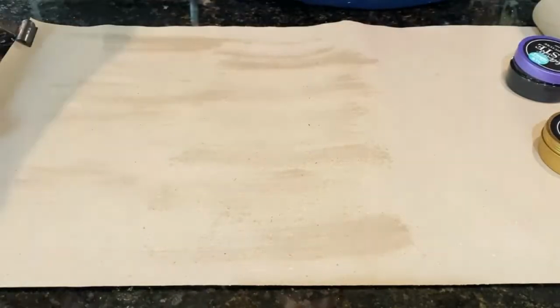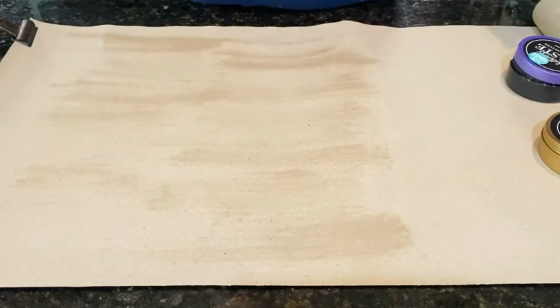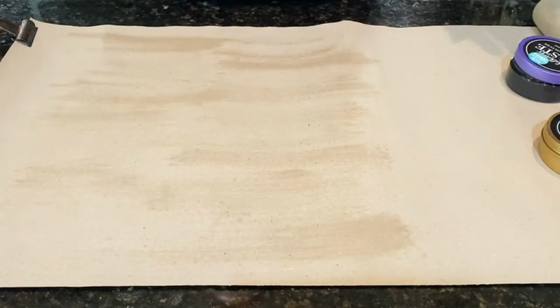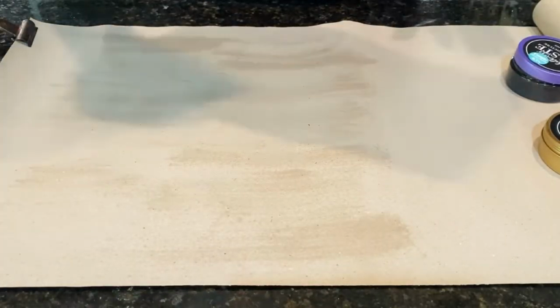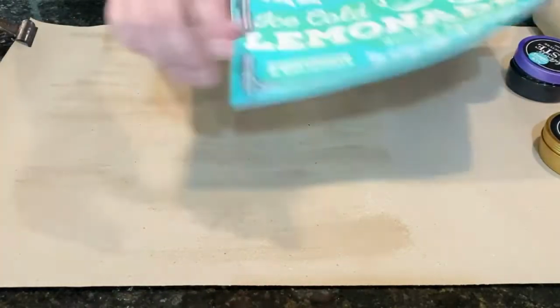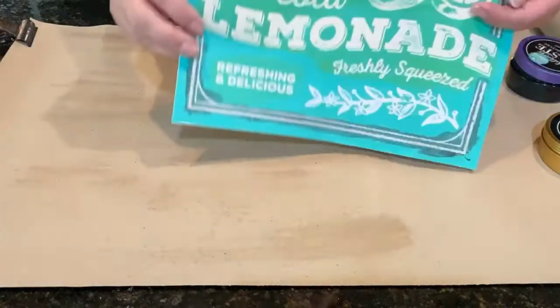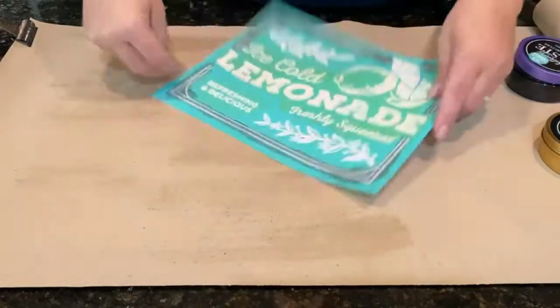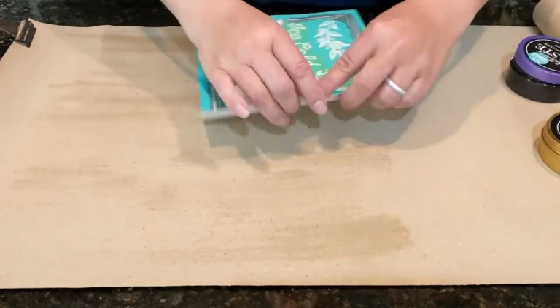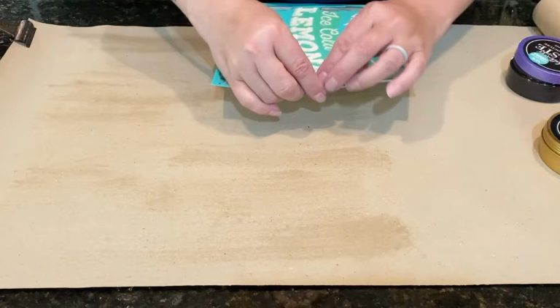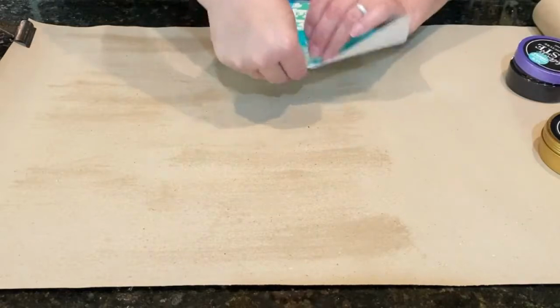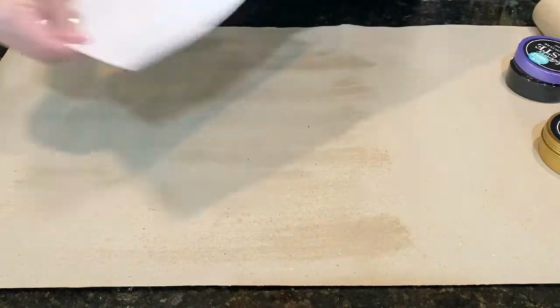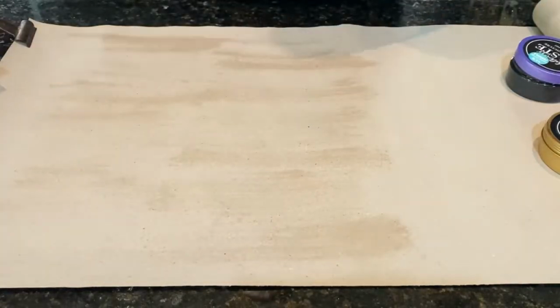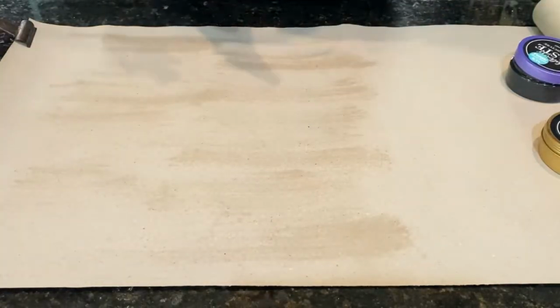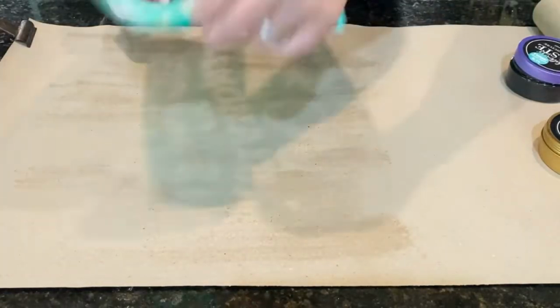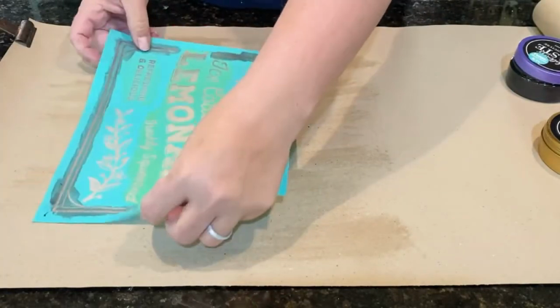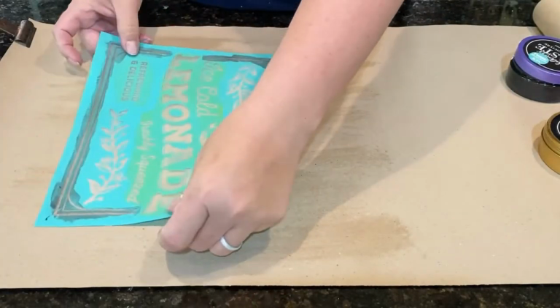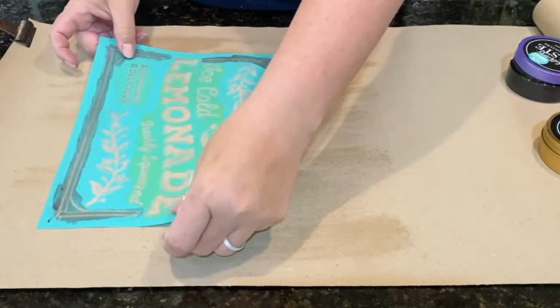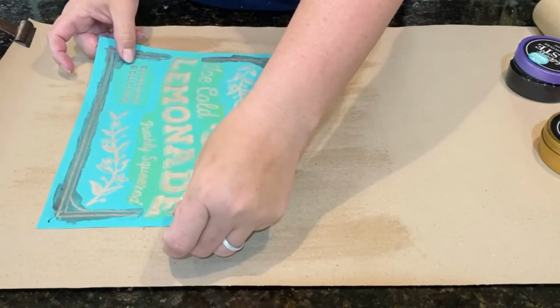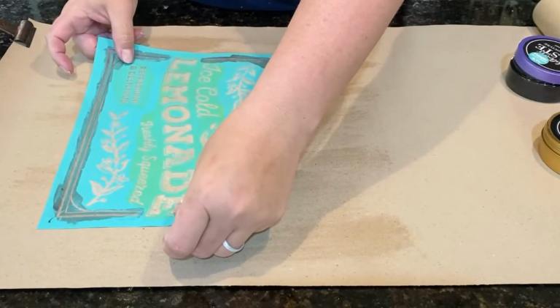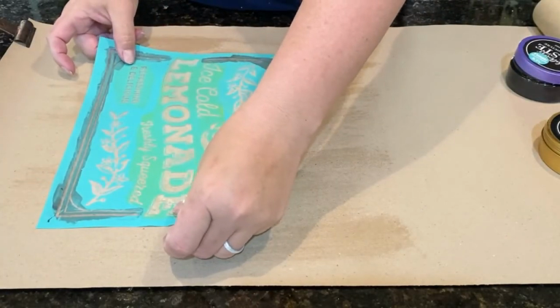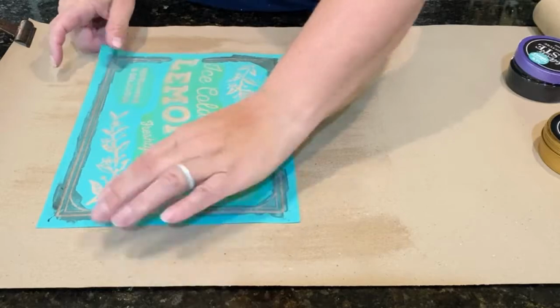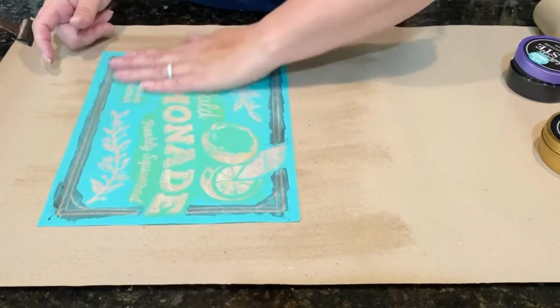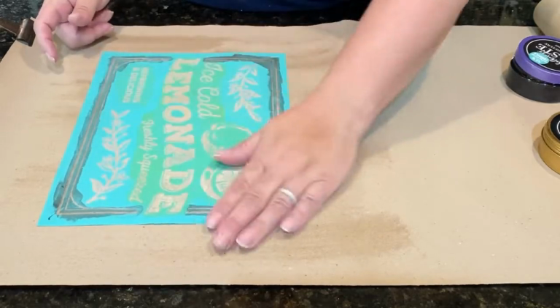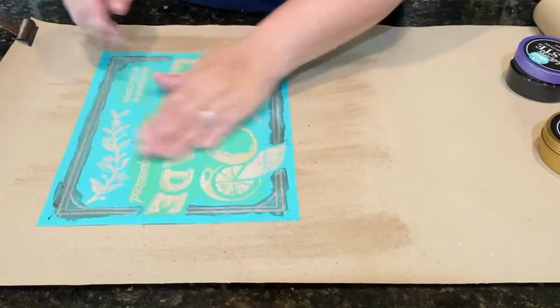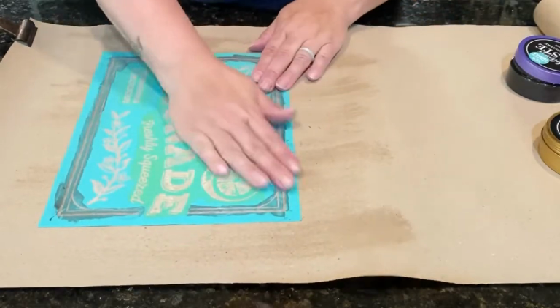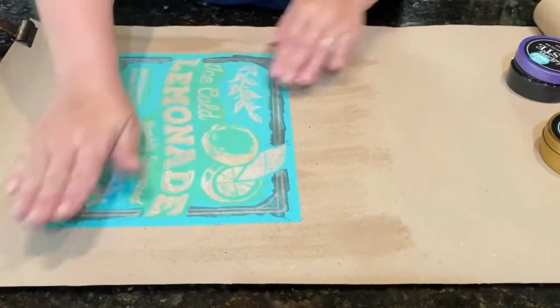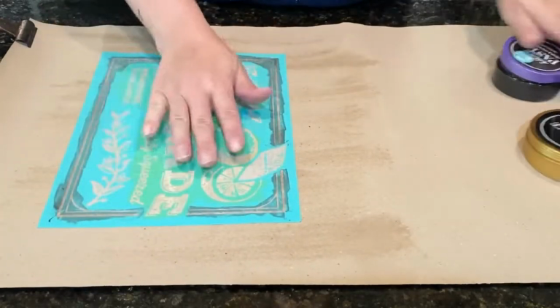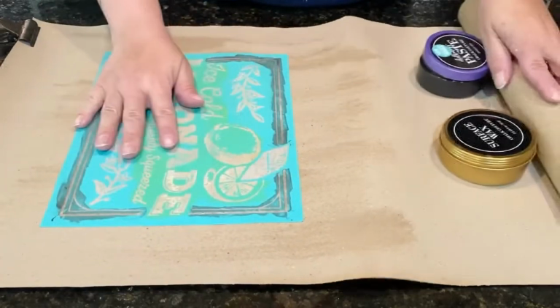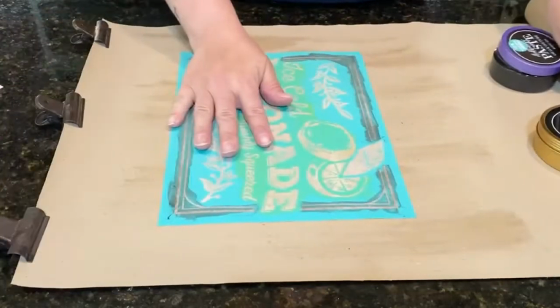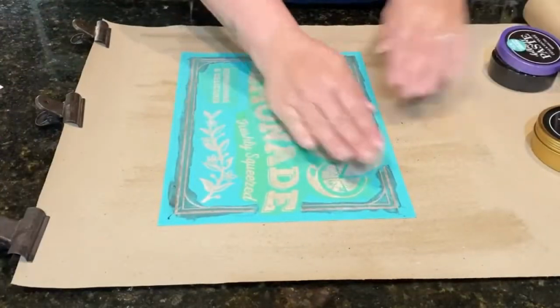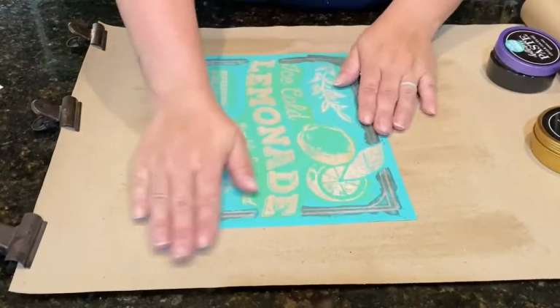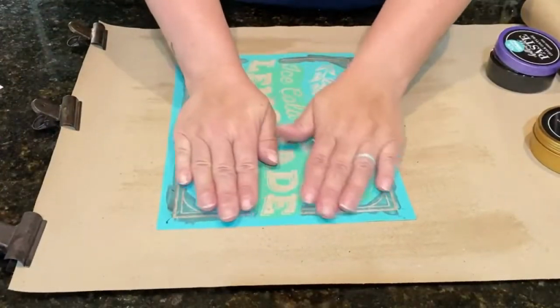I'm going to take the May's Club Couture transfer and just set that on there. I'm not going to need quite this much space.